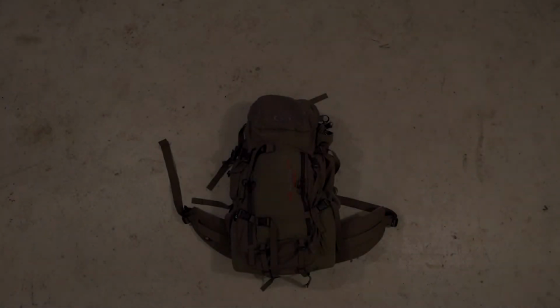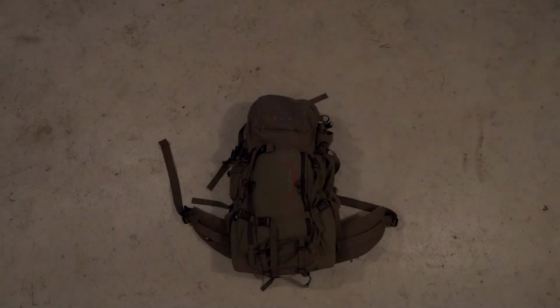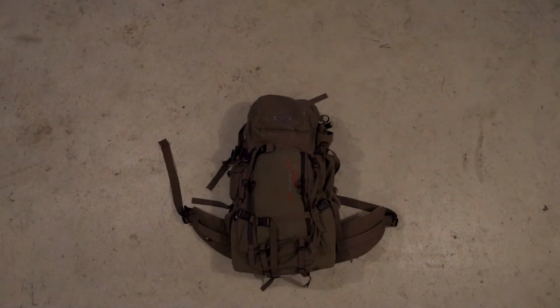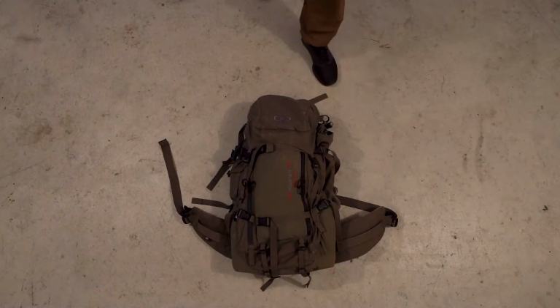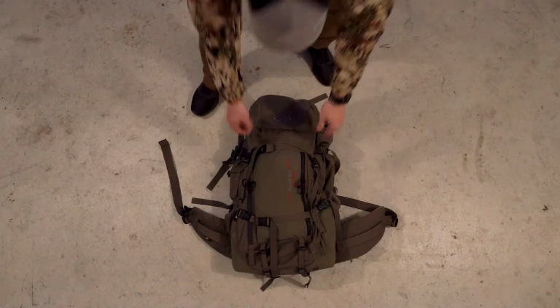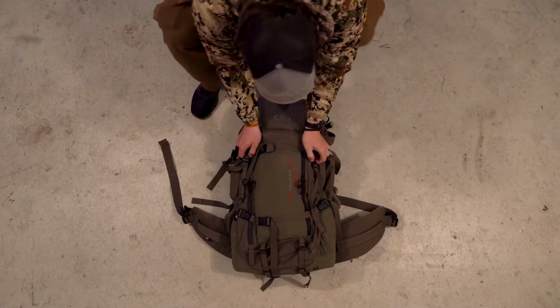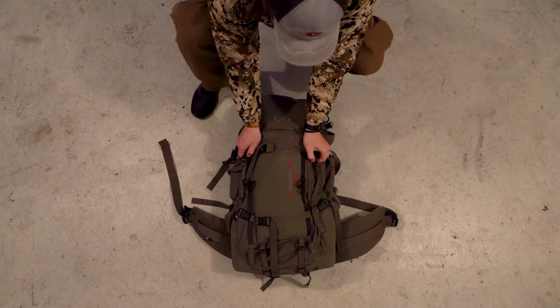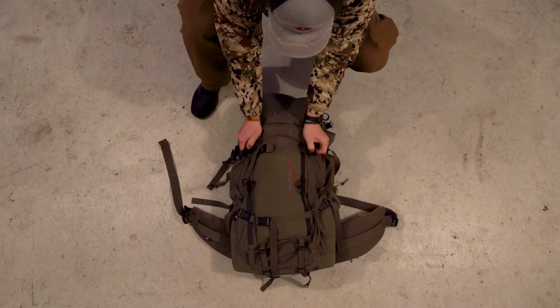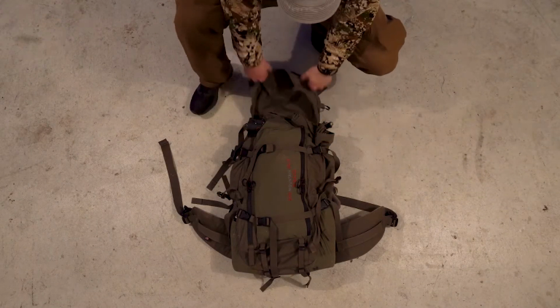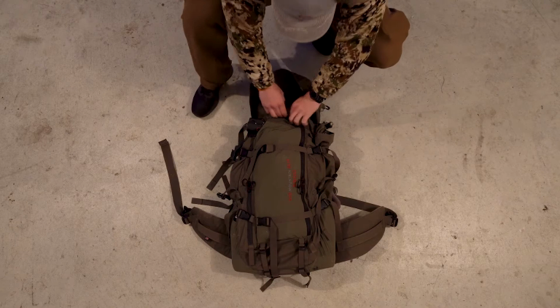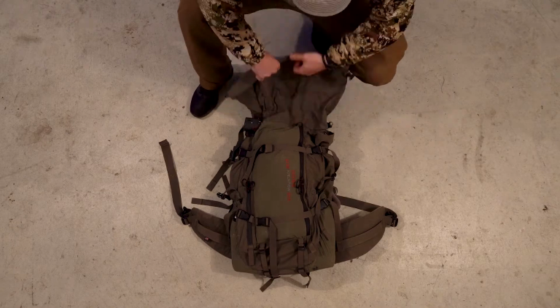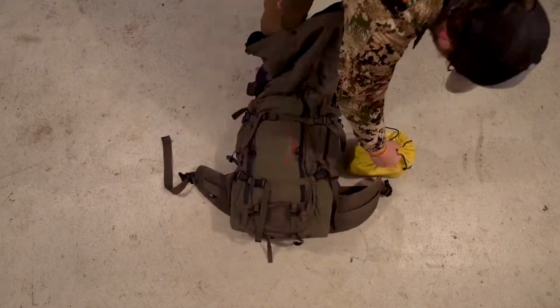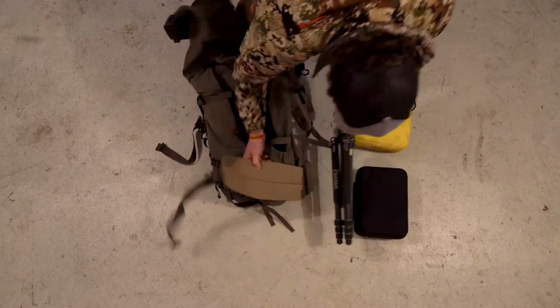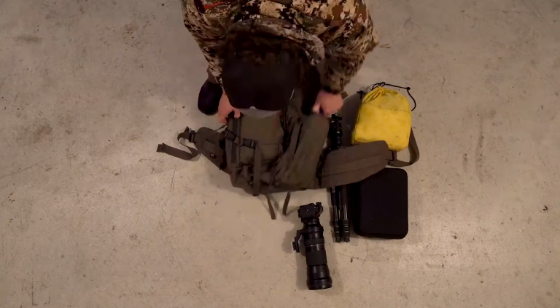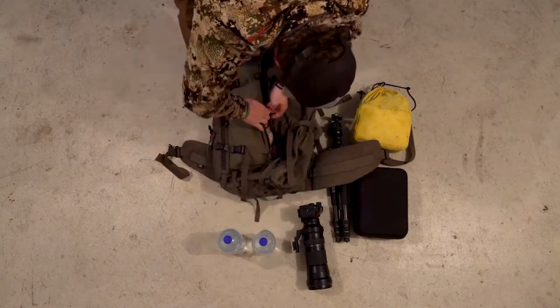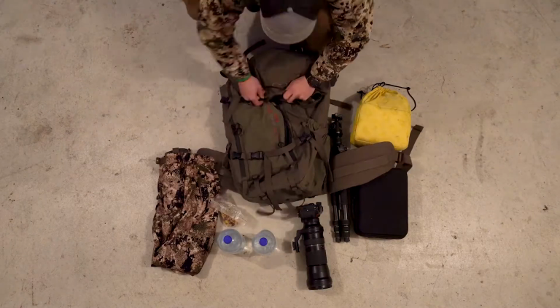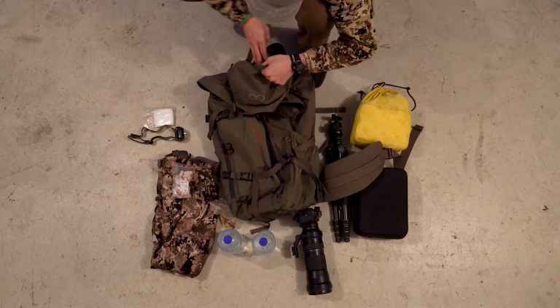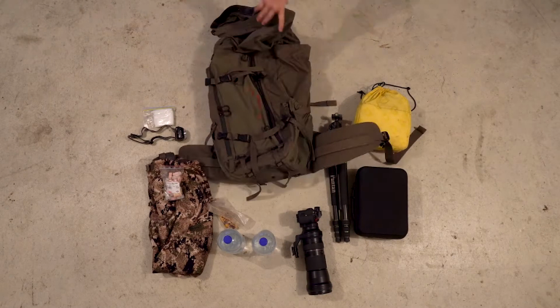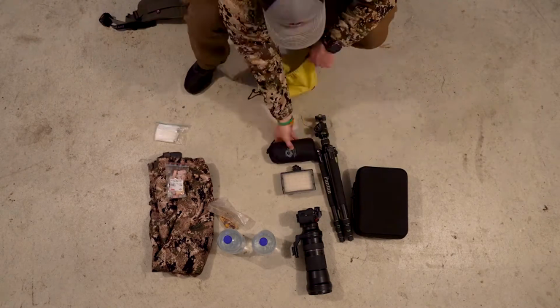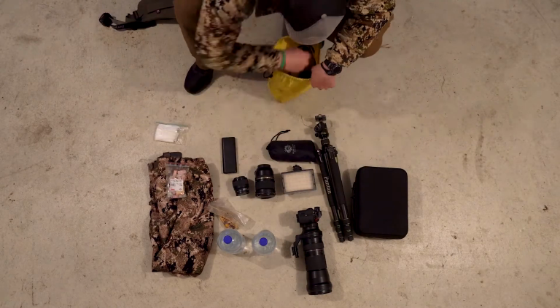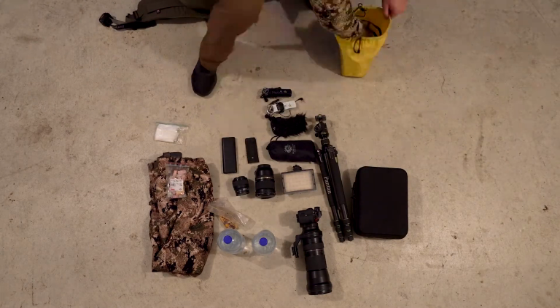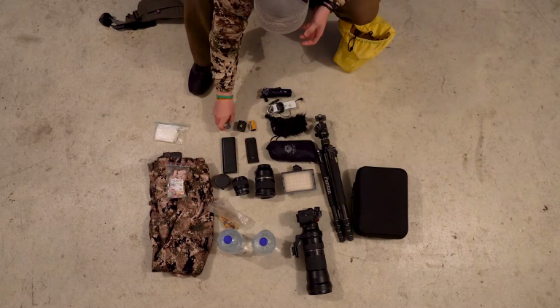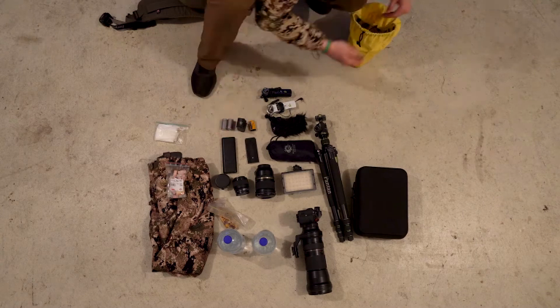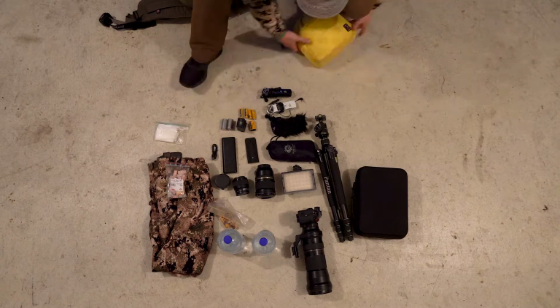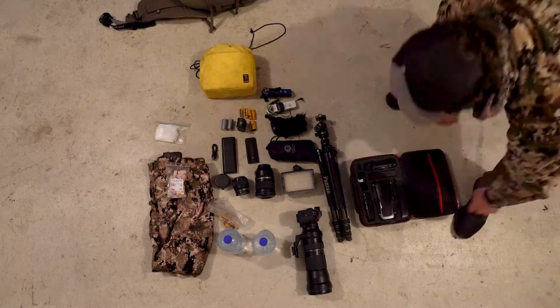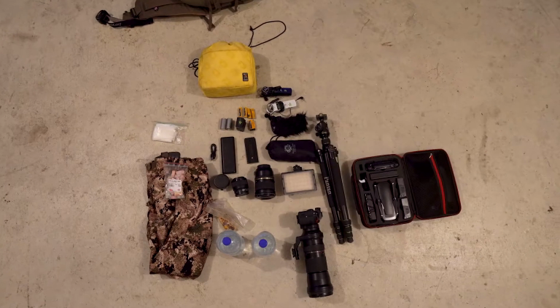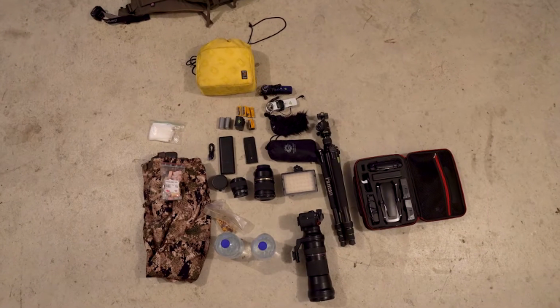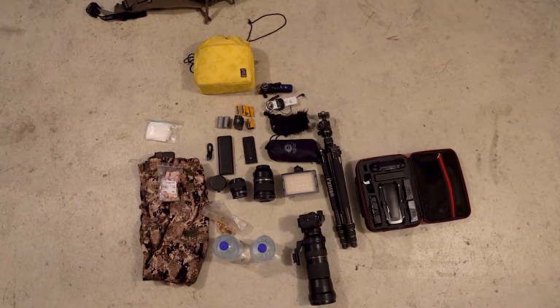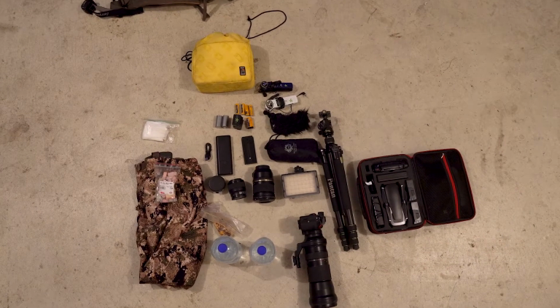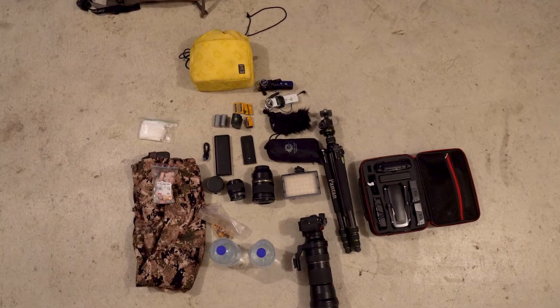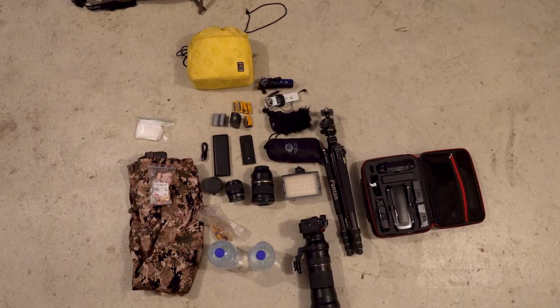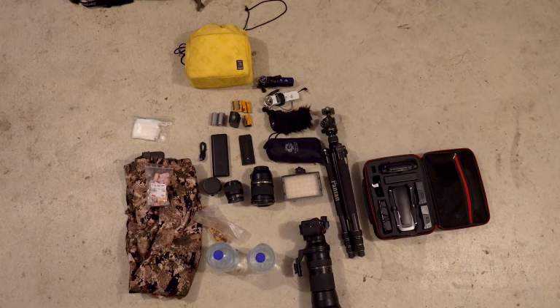What's up guys? Today was a bit slow so I figured I'd show what goes into my day pack. EXO Mountain Gear 5500 in Ranger Green. Man I love this thing. Holds everything I need safe and secure.